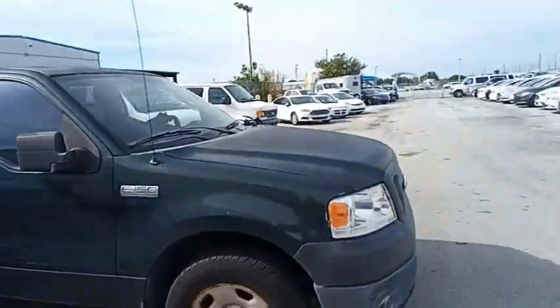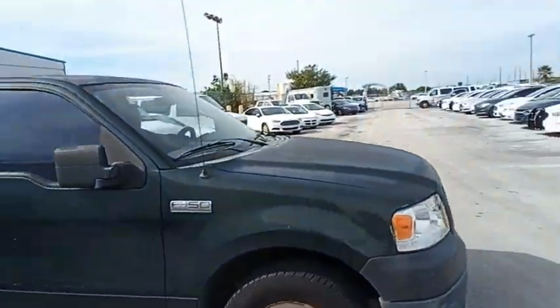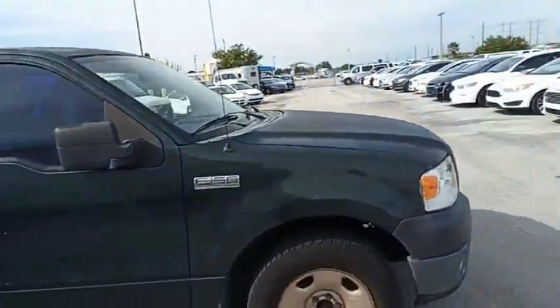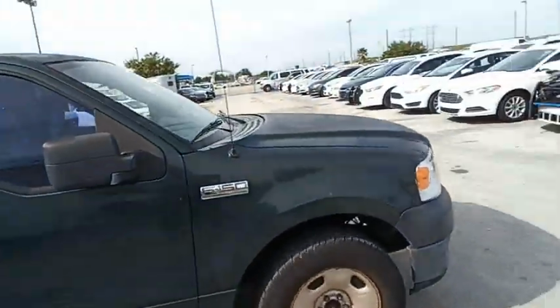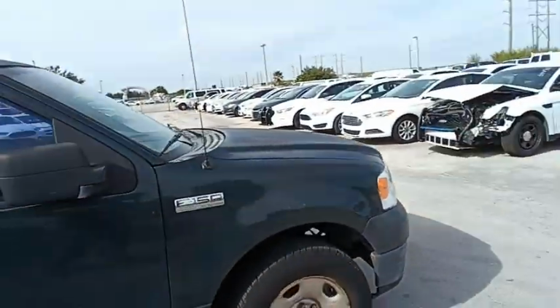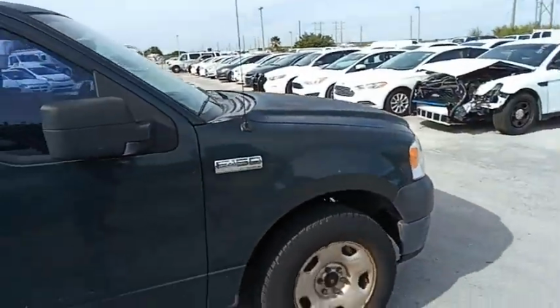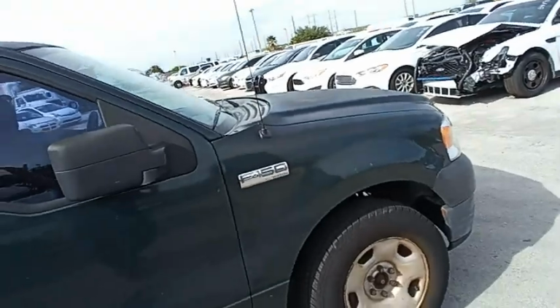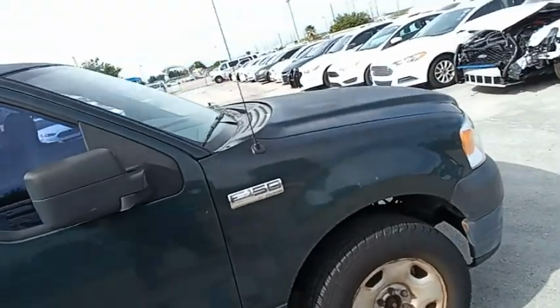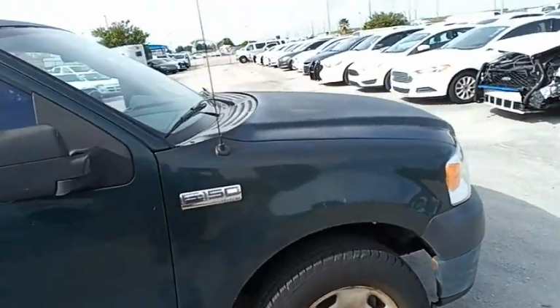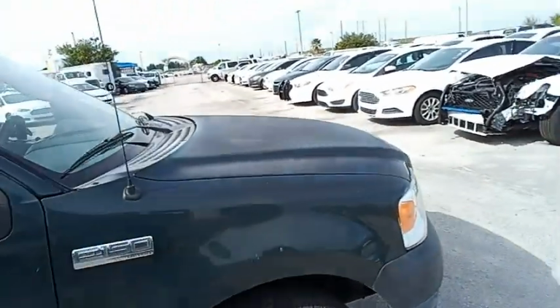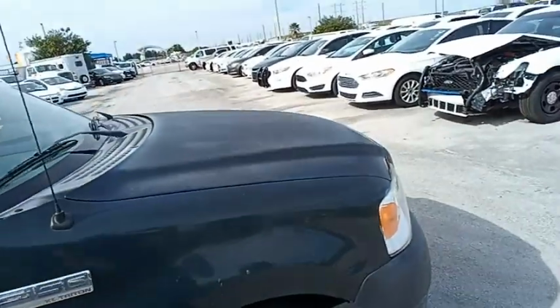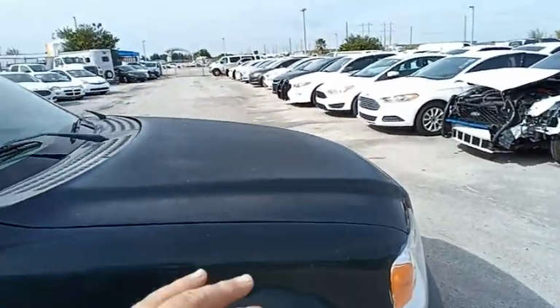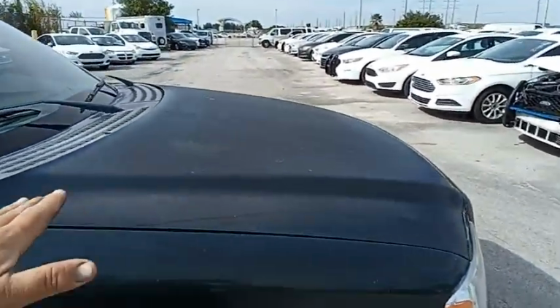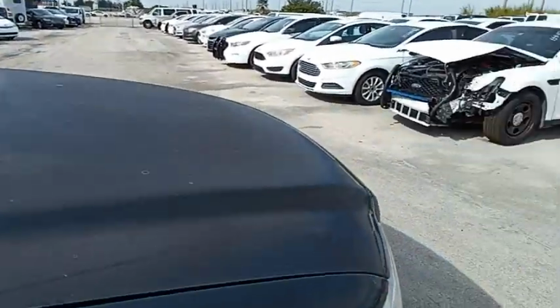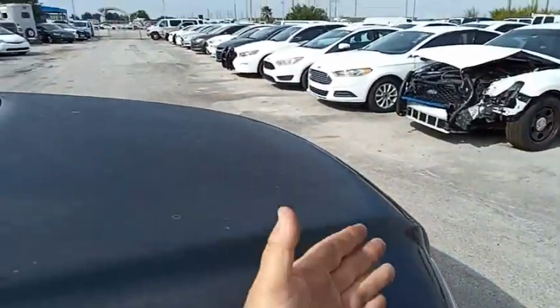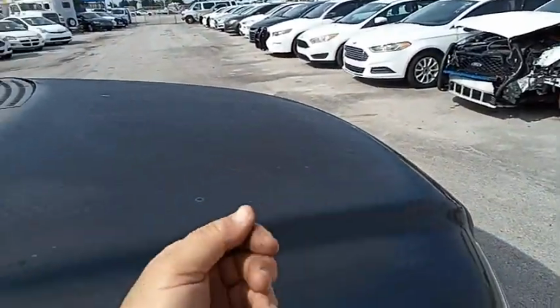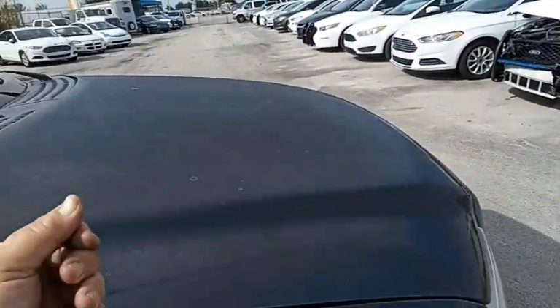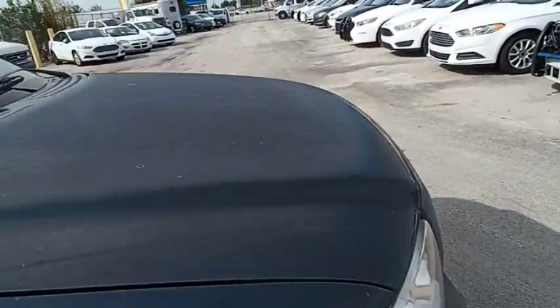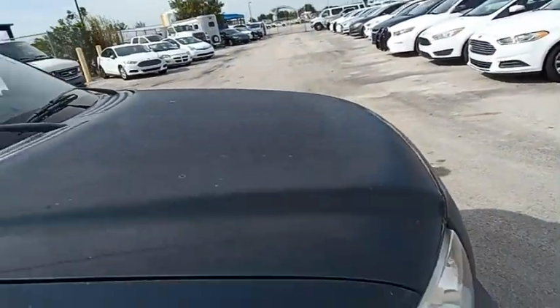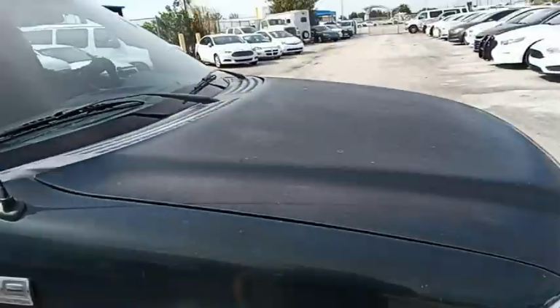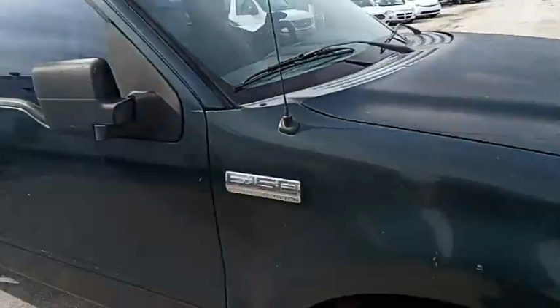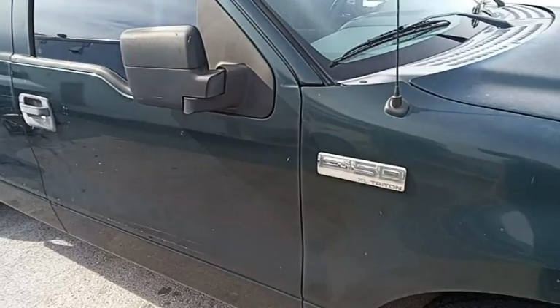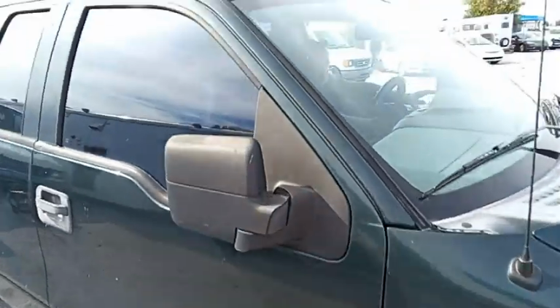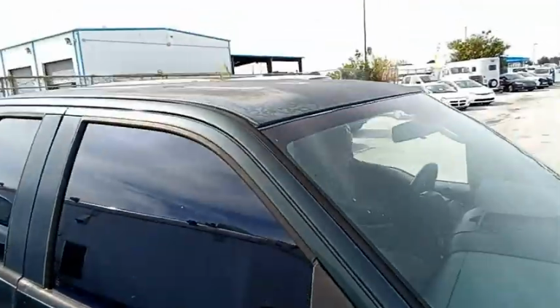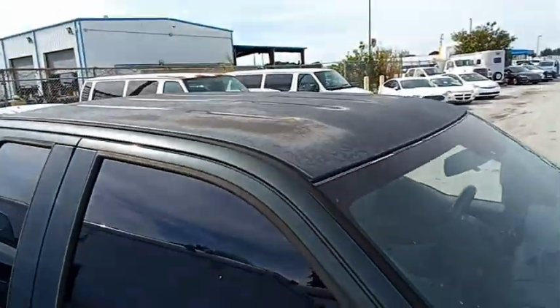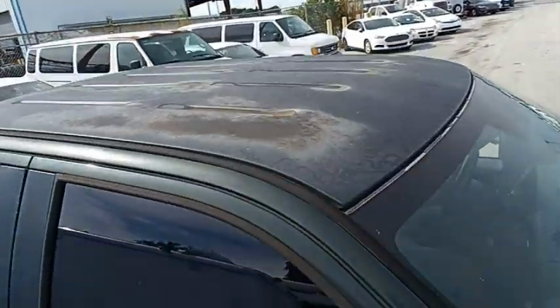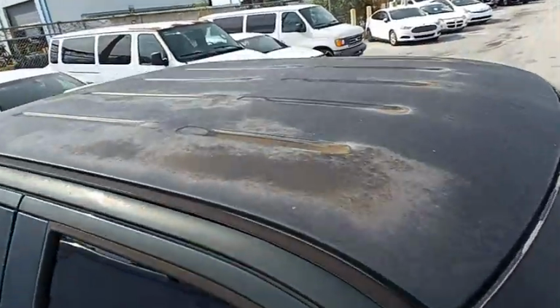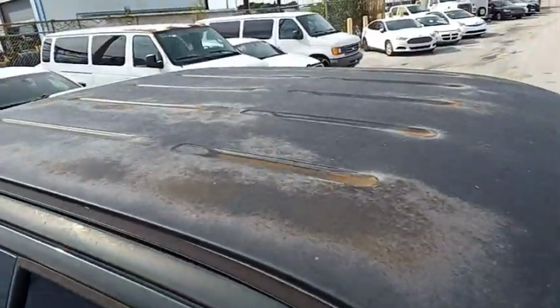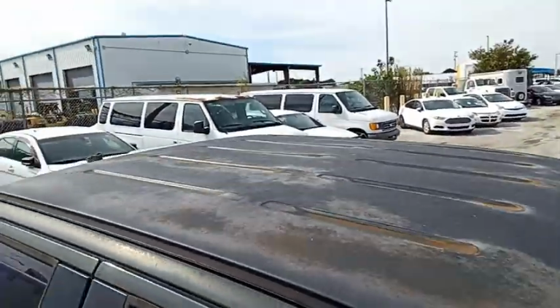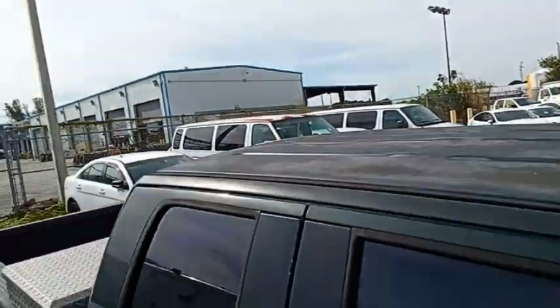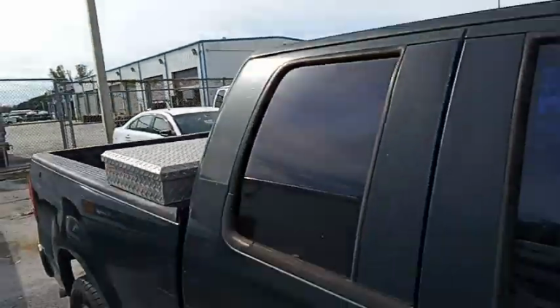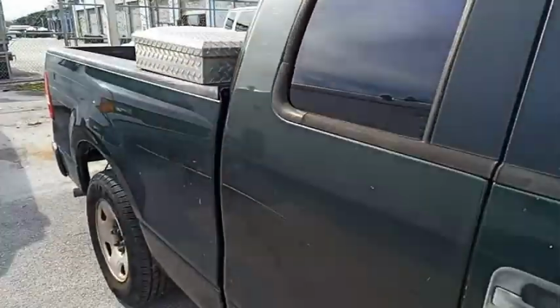Guys, the hood specifically — it's all dull and rough. So I would say, look at the roof. The paint on this truck is shot.